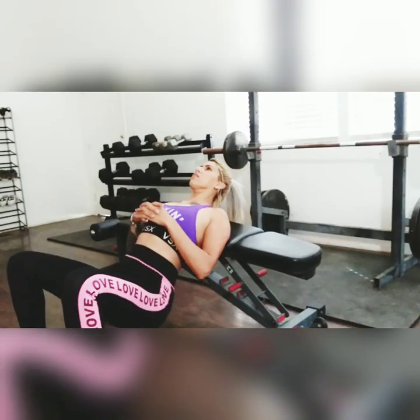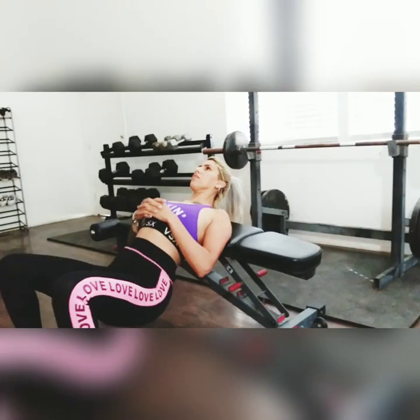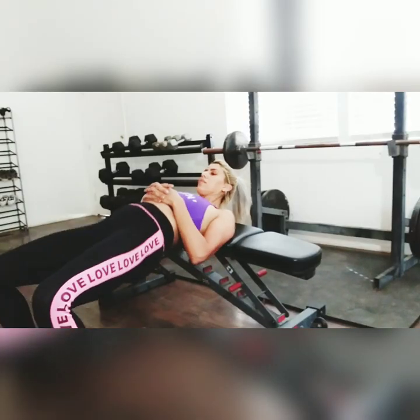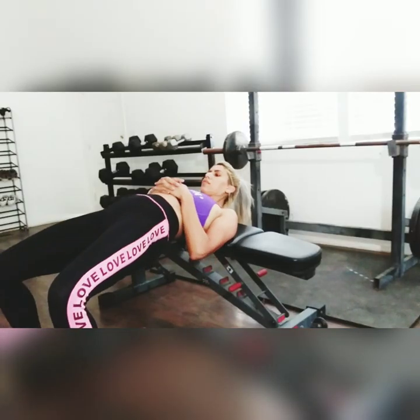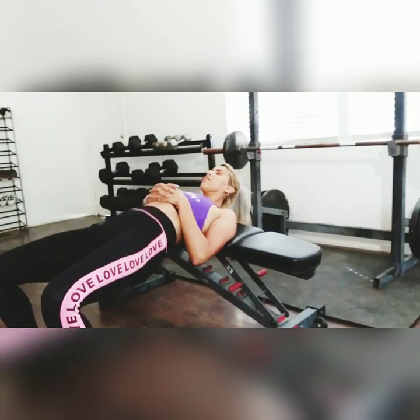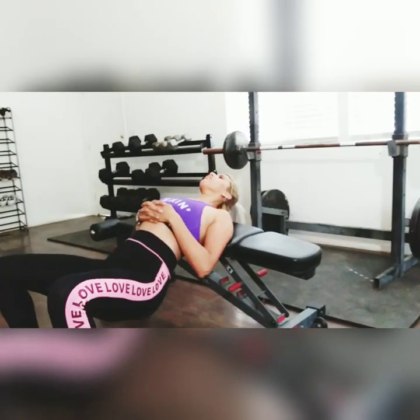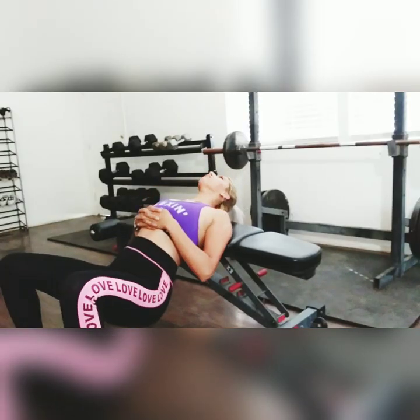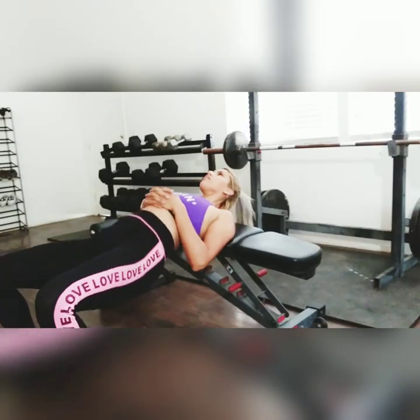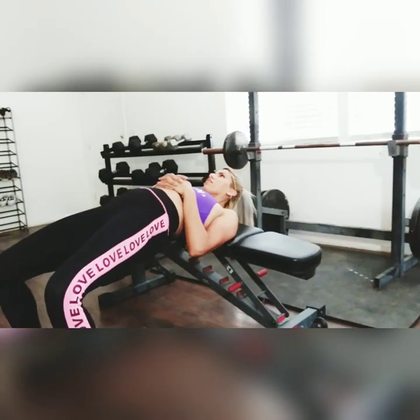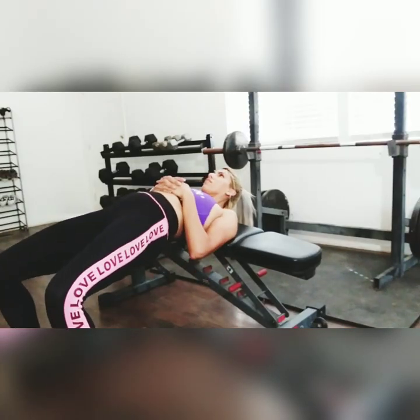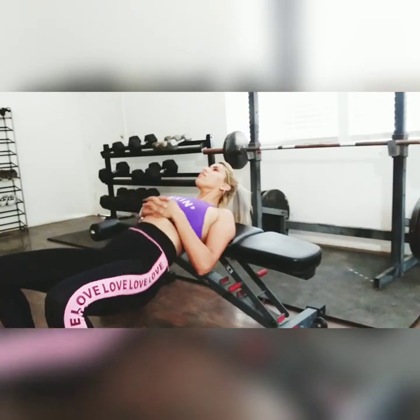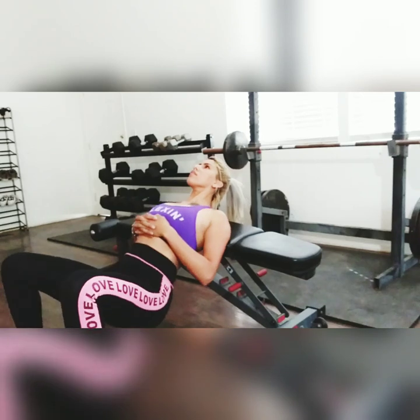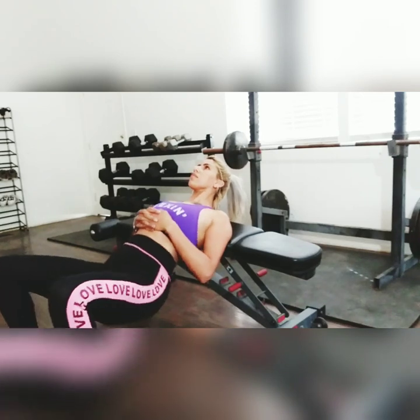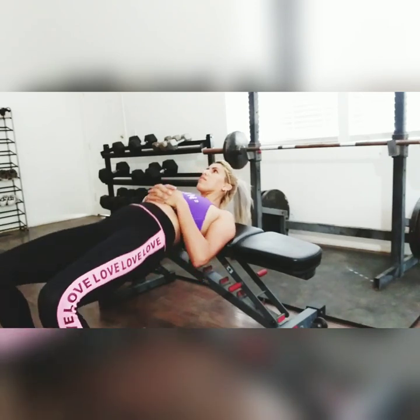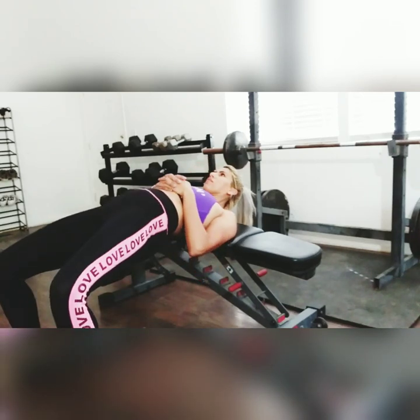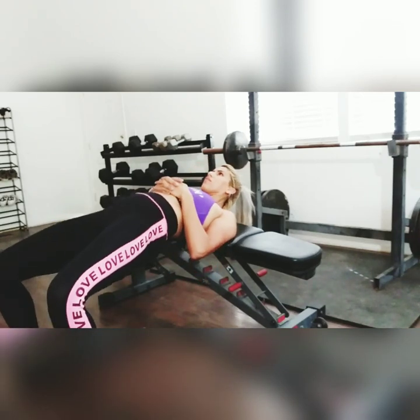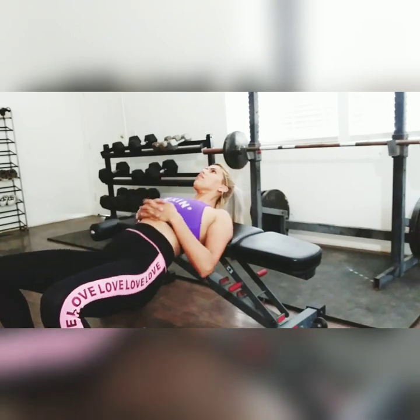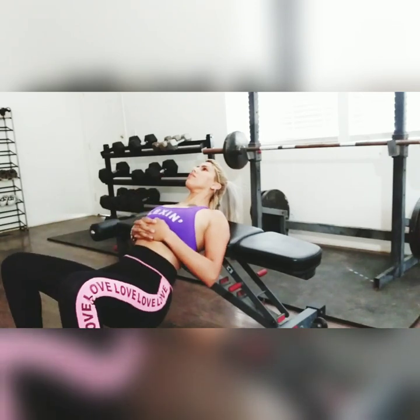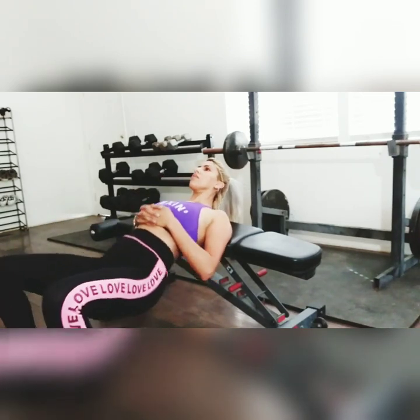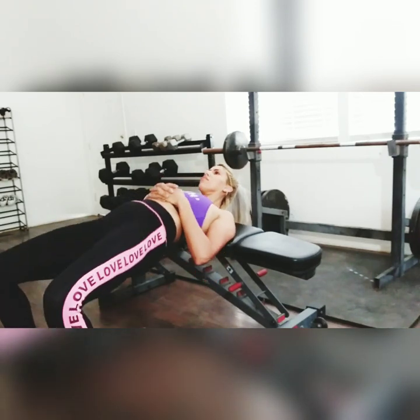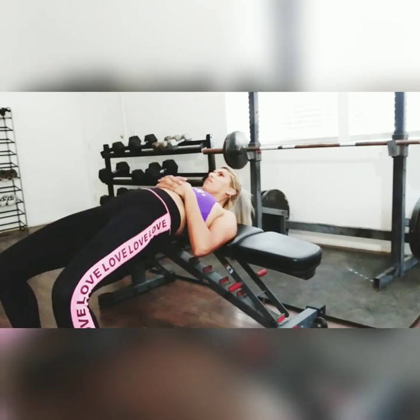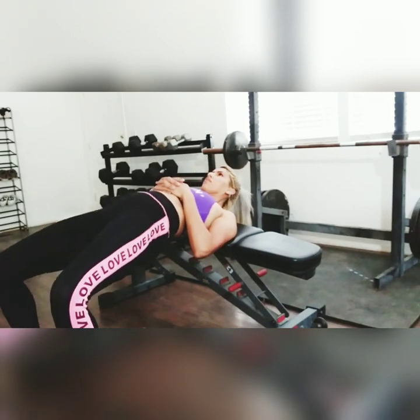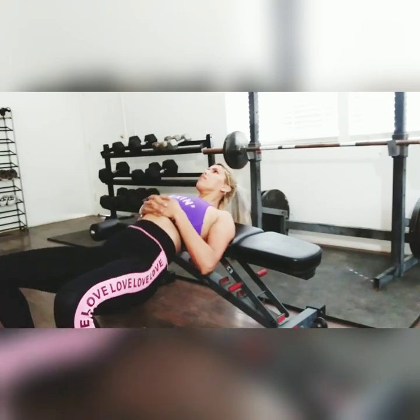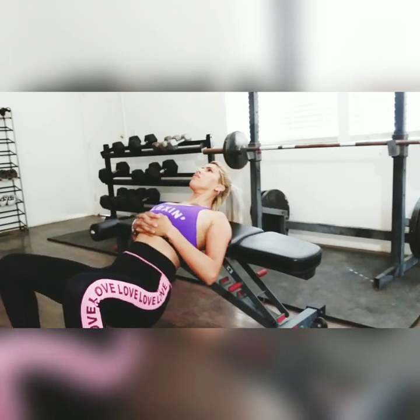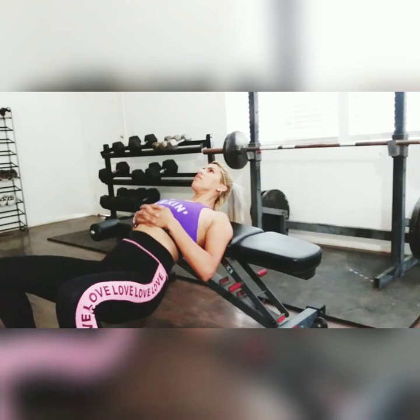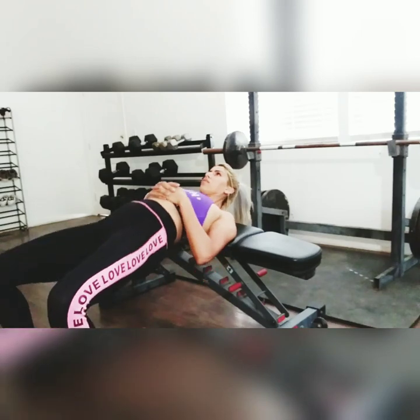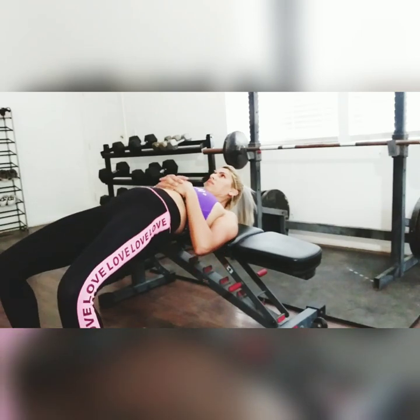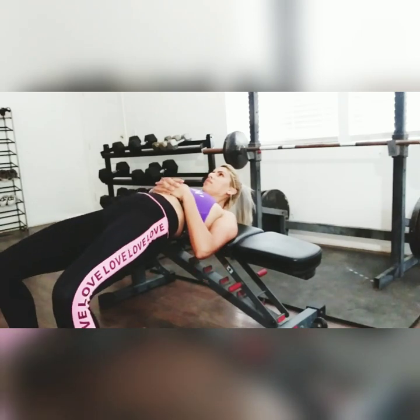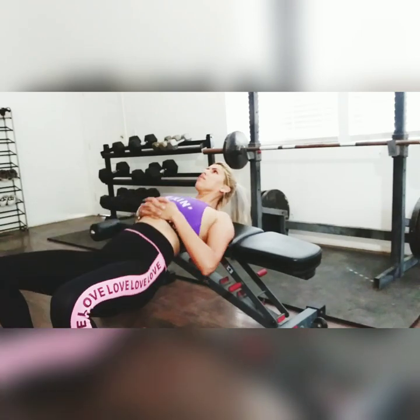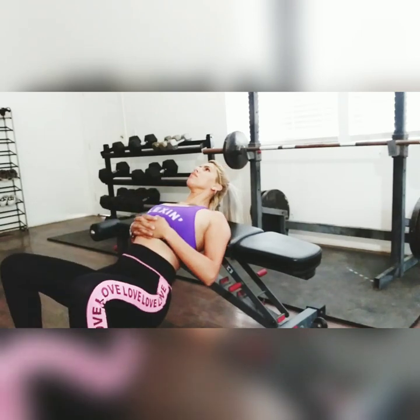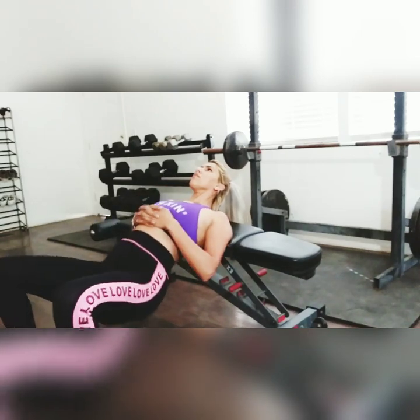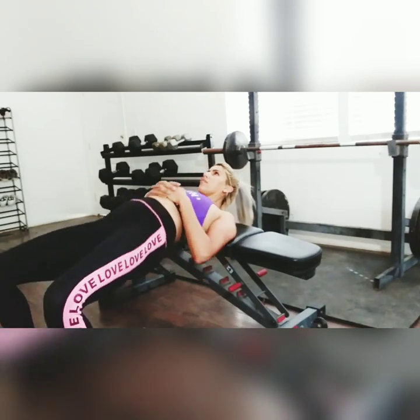These are one of my favorite hip thrusters and I really like these because after doing about a hundred of these you will feel the burn. It really isolates those glutes and just gets that butt nice and tight.